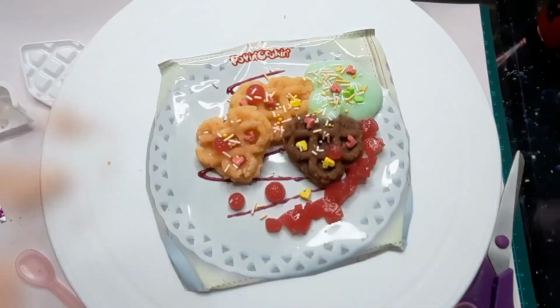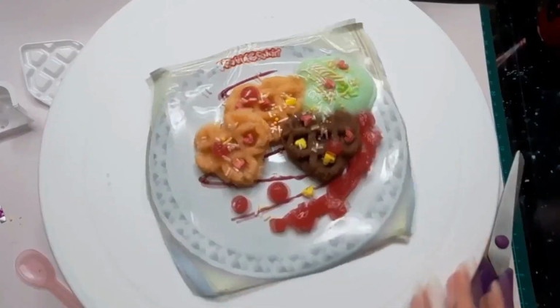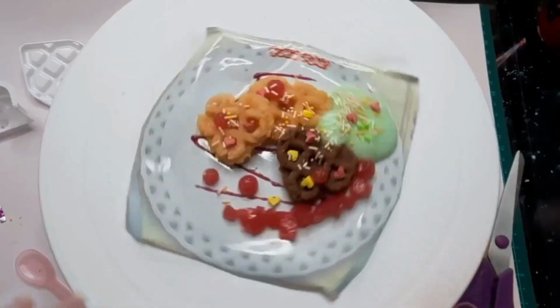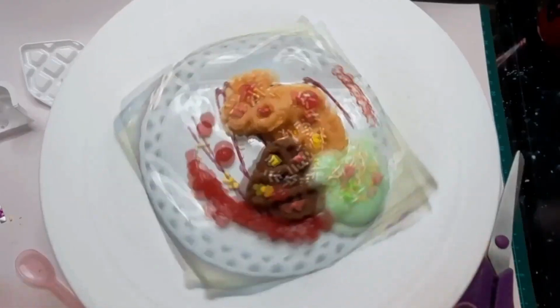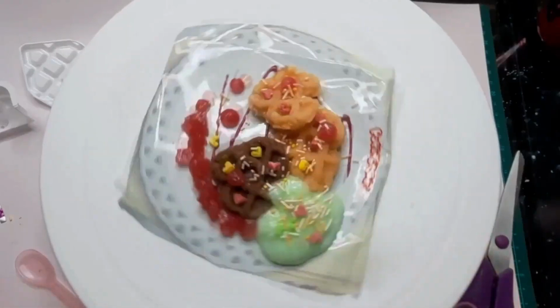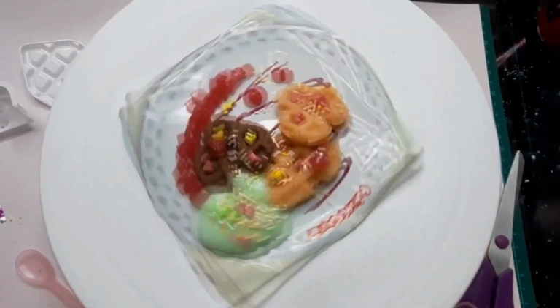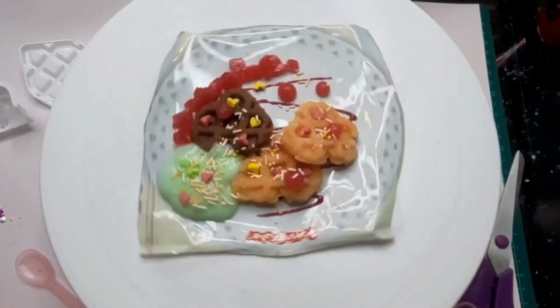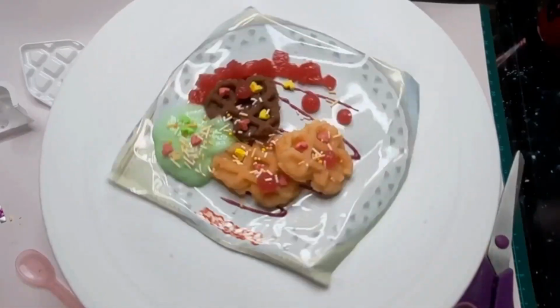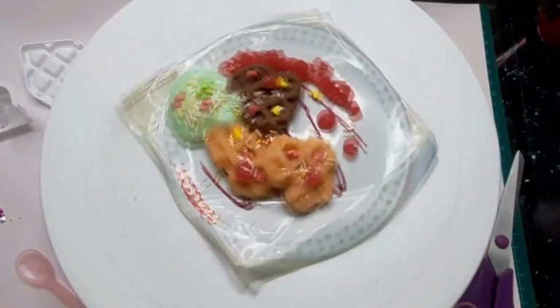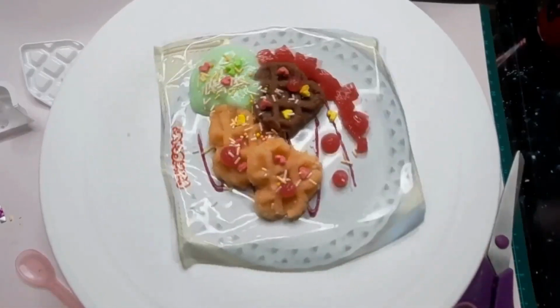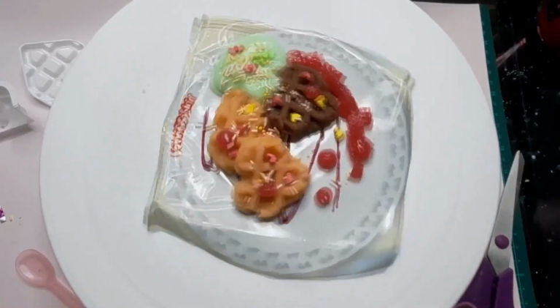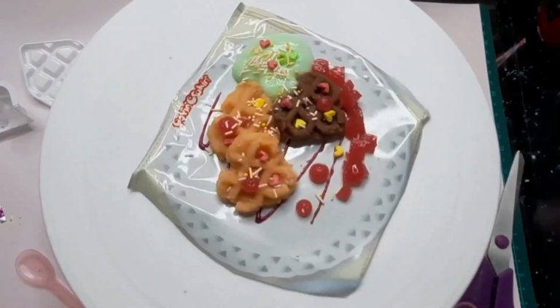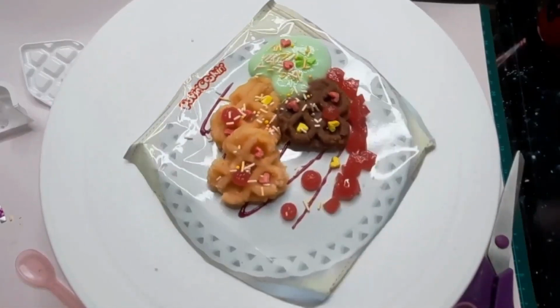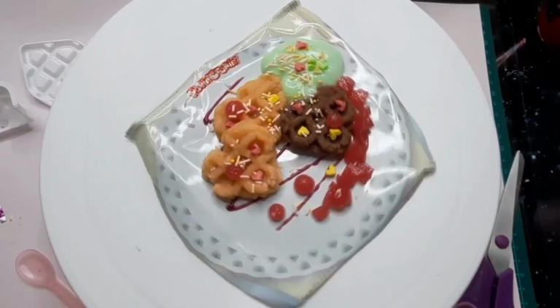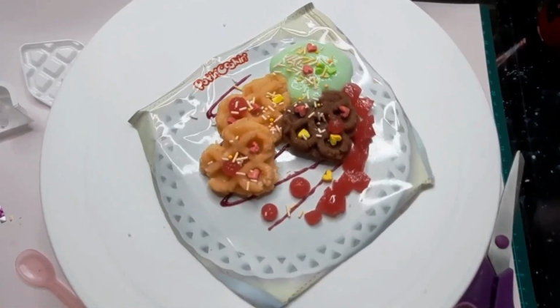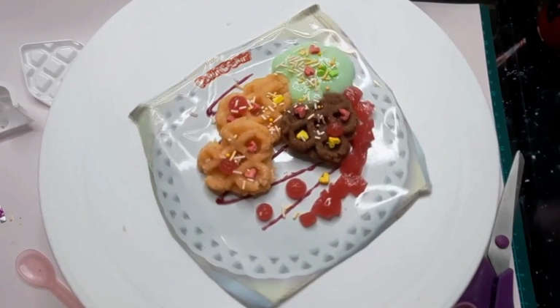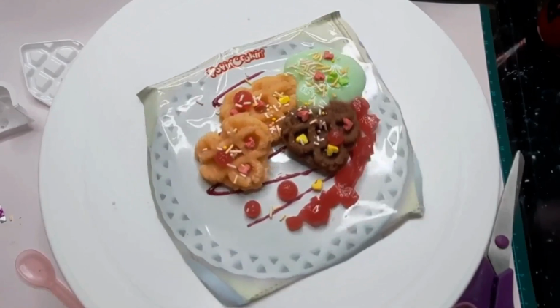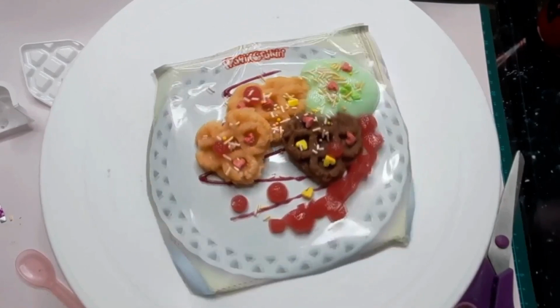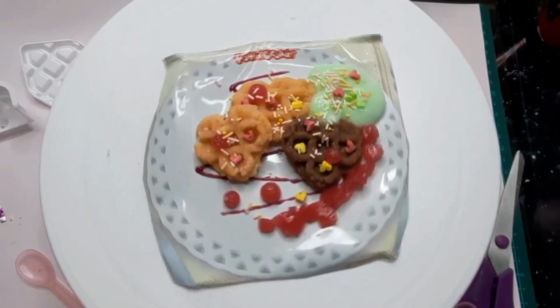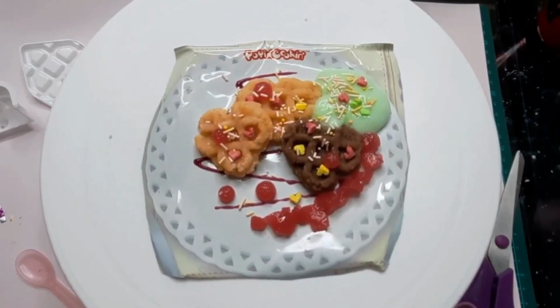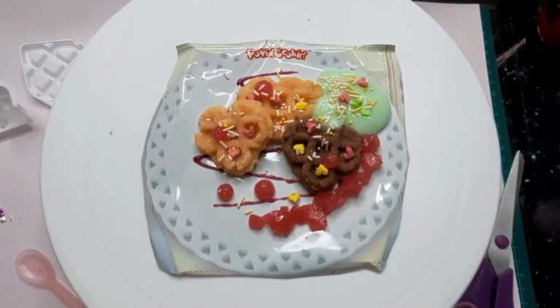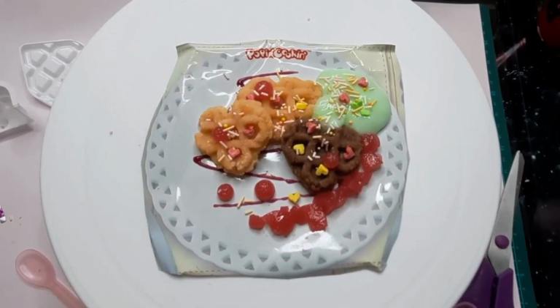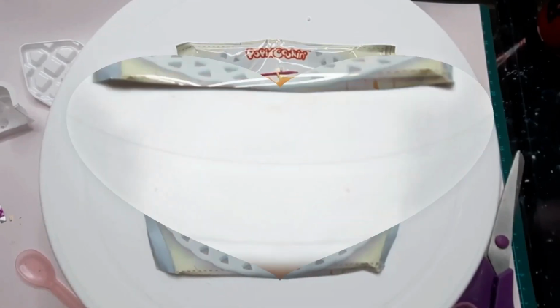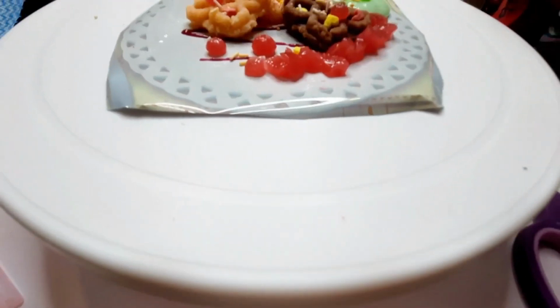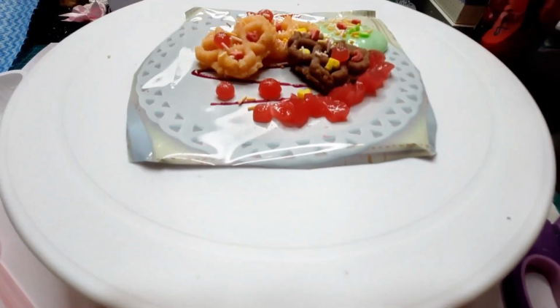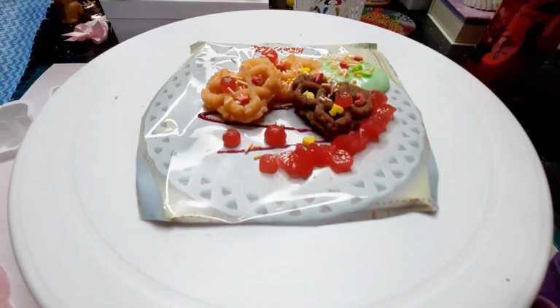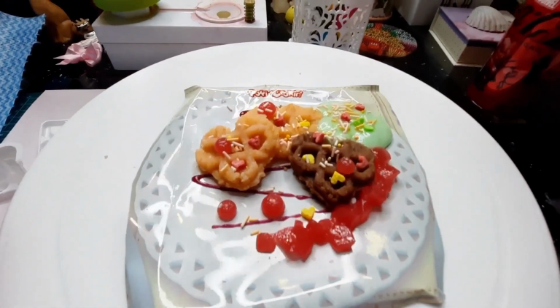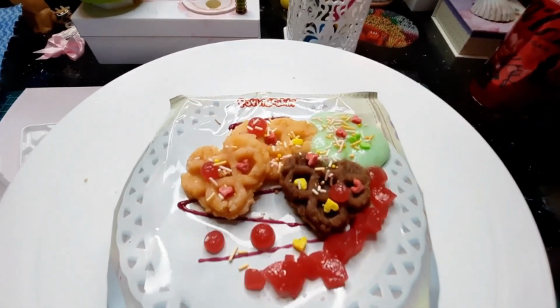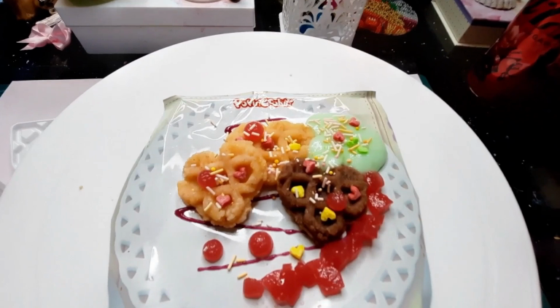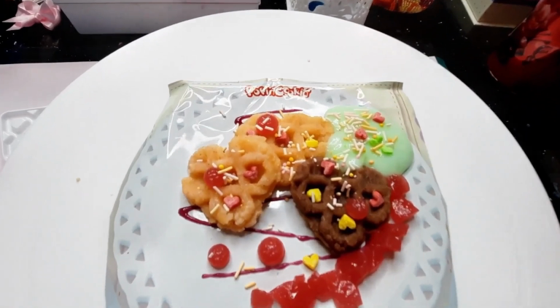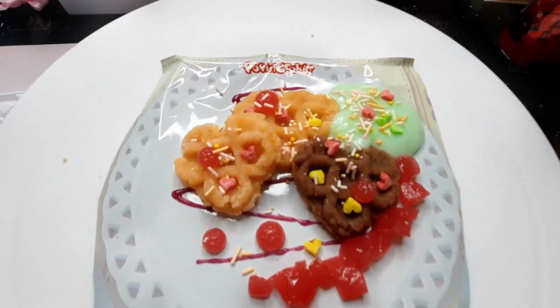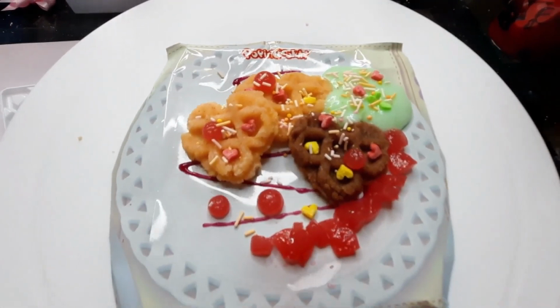I didn't try this on camera because the waffles tasted pretty bad. The decorations, the sauce, and the cream all tasted fine but the waffles themselves tasted very fake and artificial.